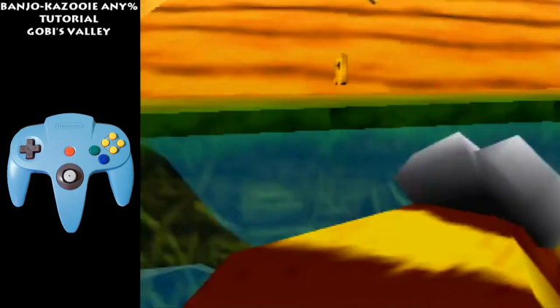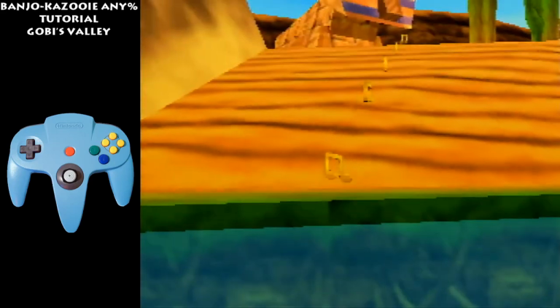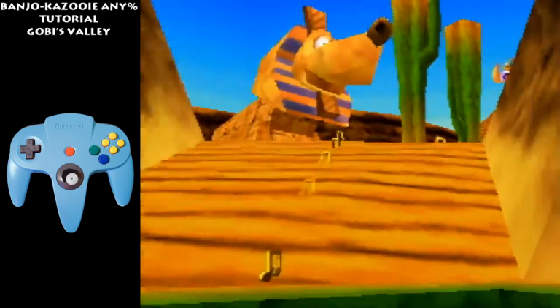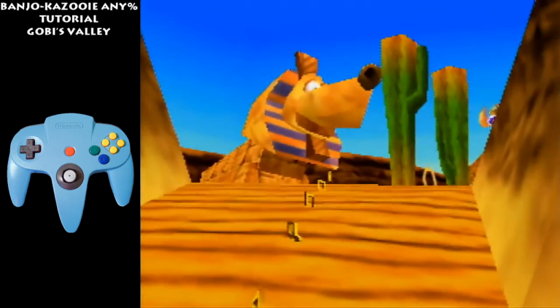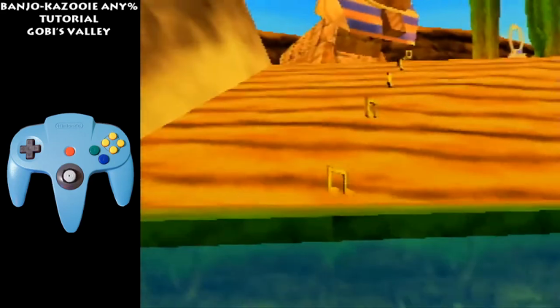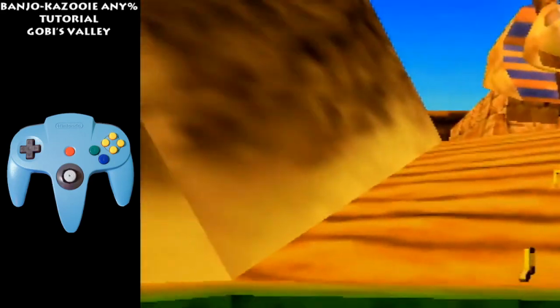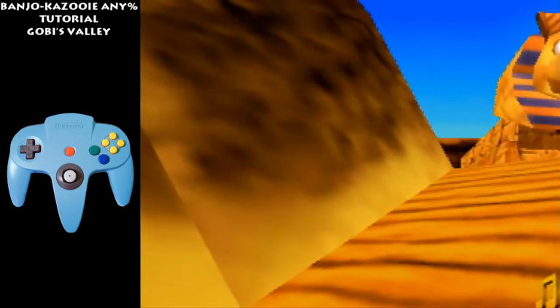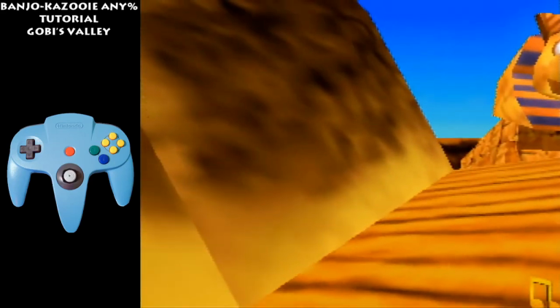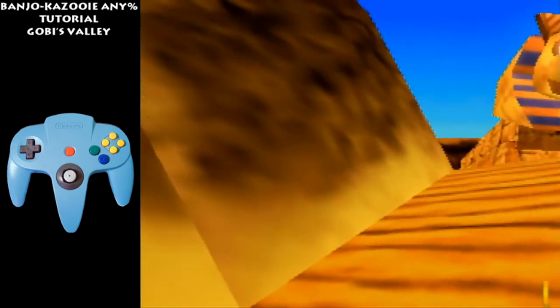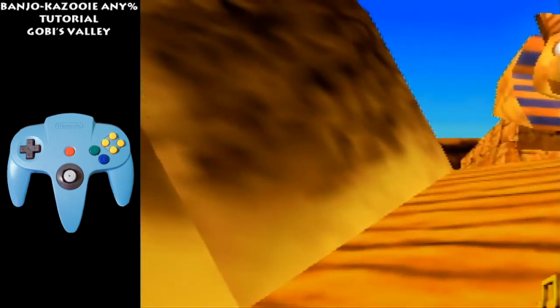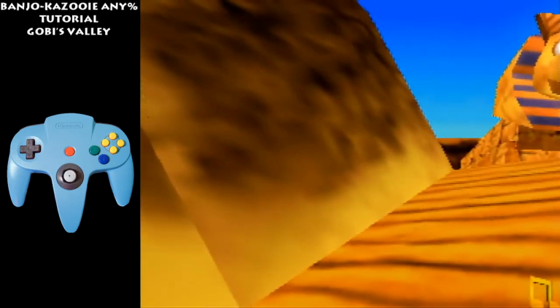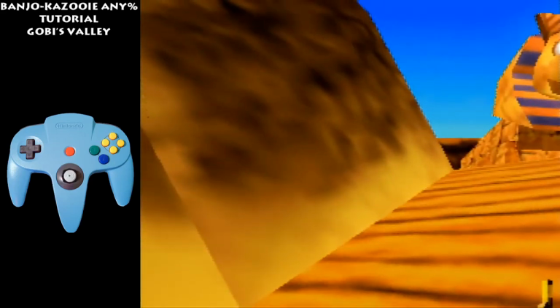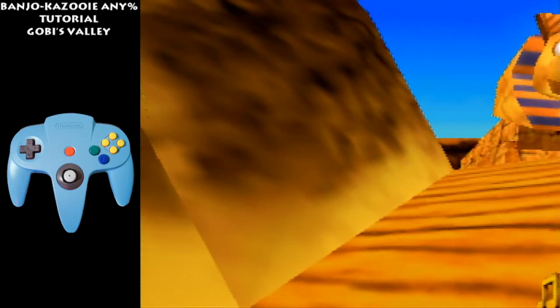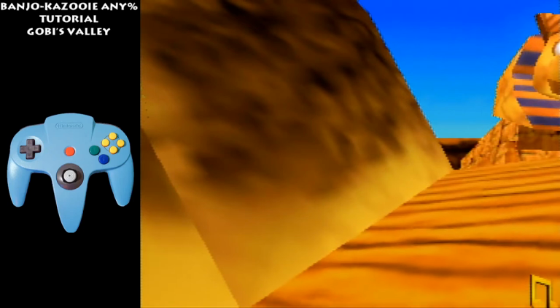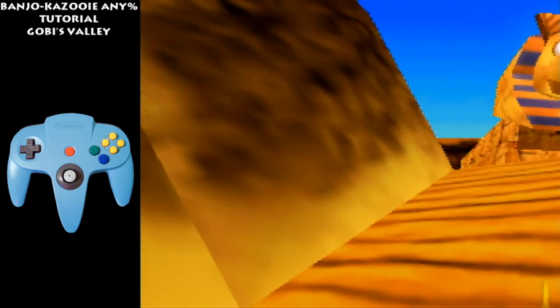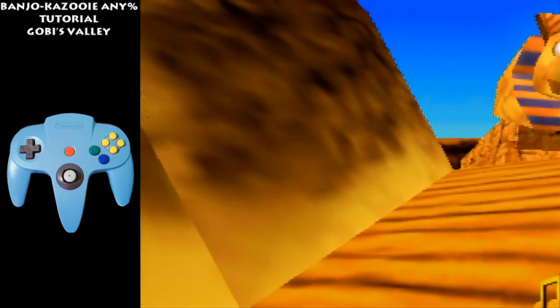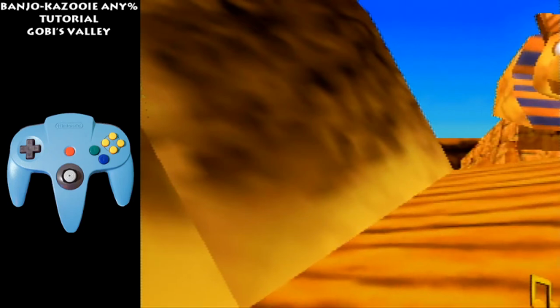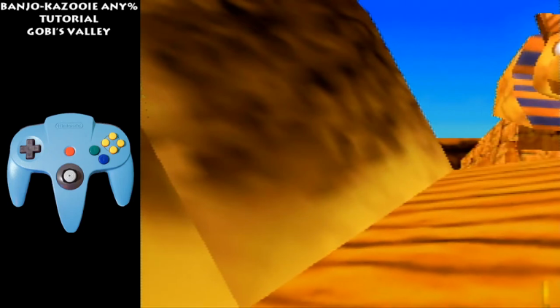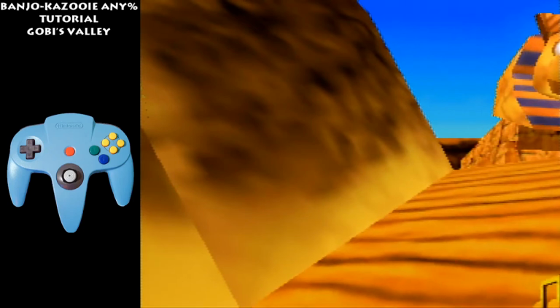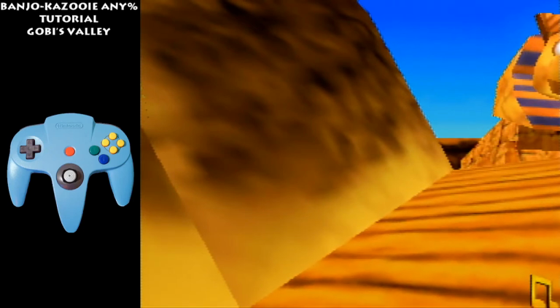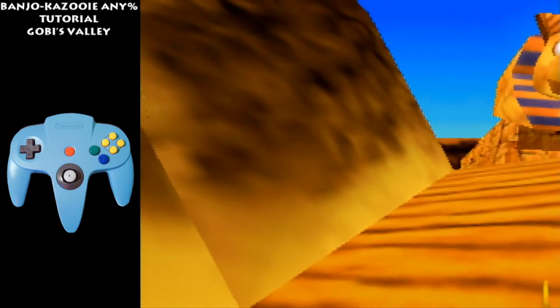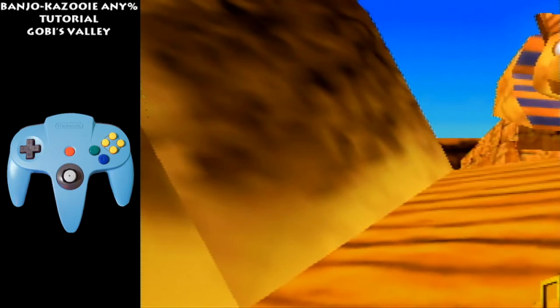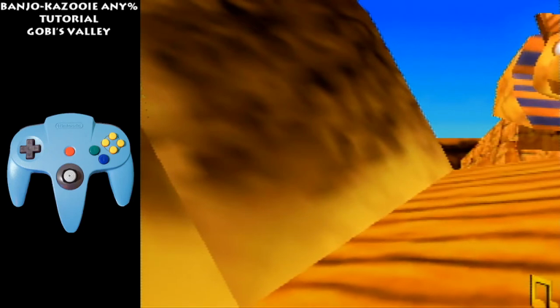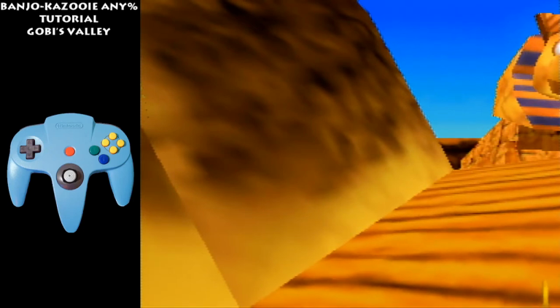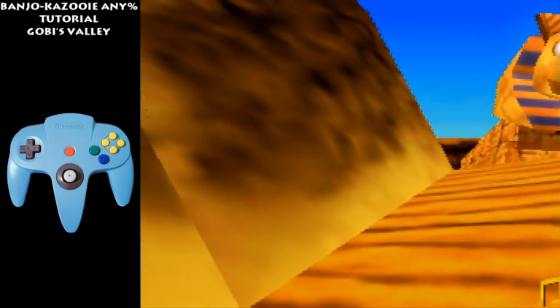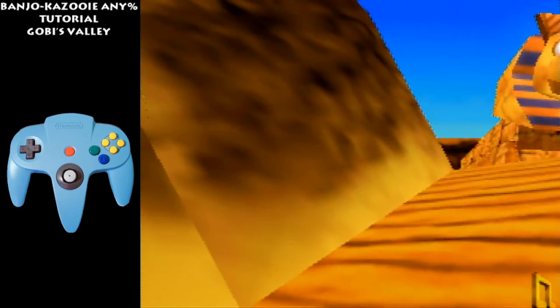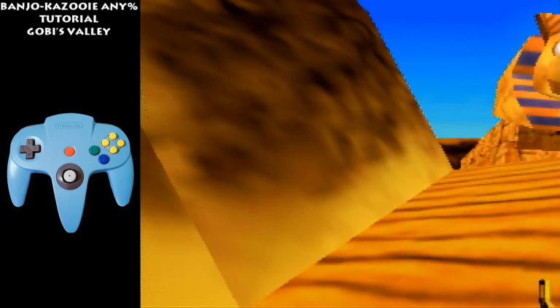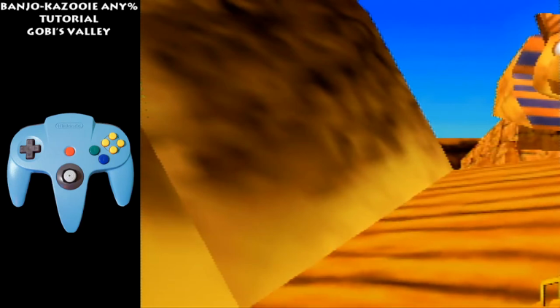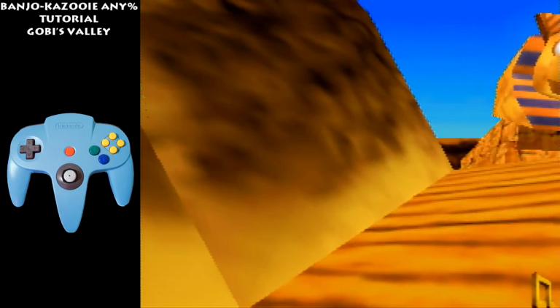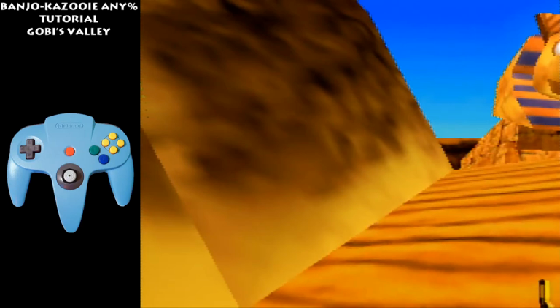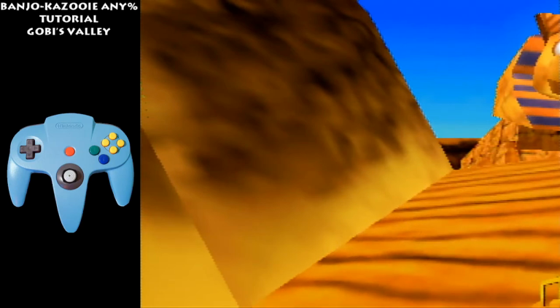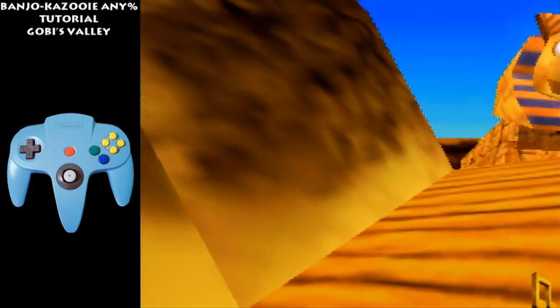Now you're going to get these five notes and then you're going to get the notes in the sand. I'm going to be showing my setup for getting the notes in flight. You don't have to do this — it only saves six seconds — but I'm just going to show it in case you ever want to do it.